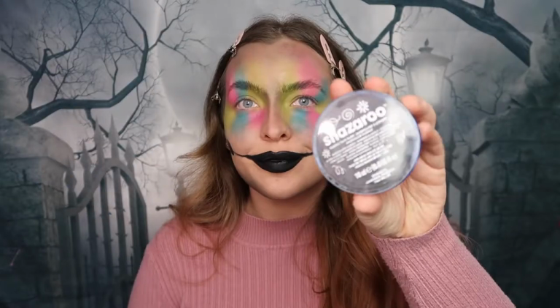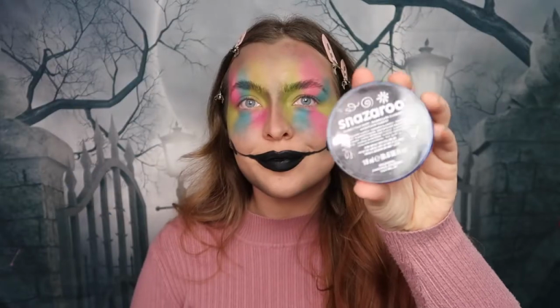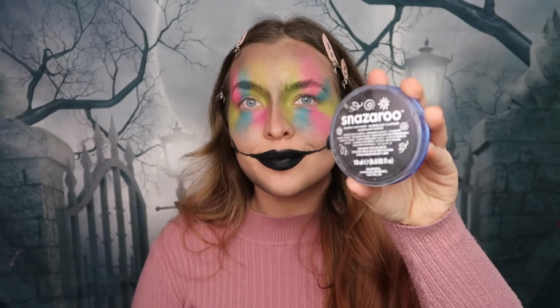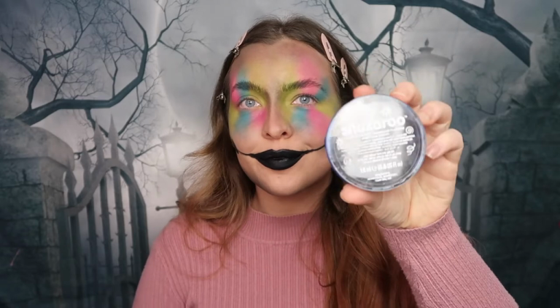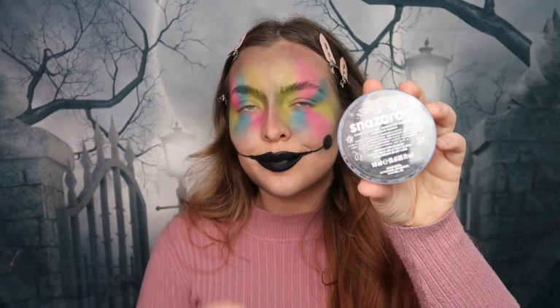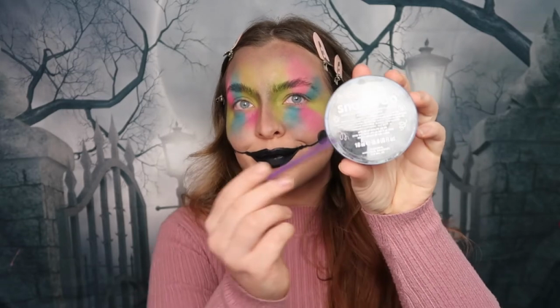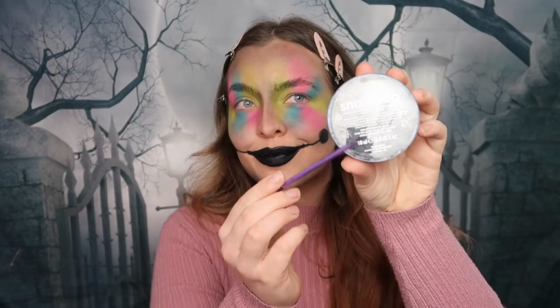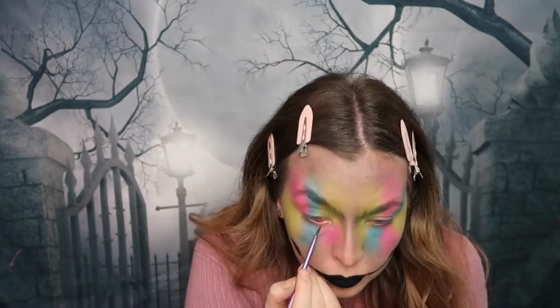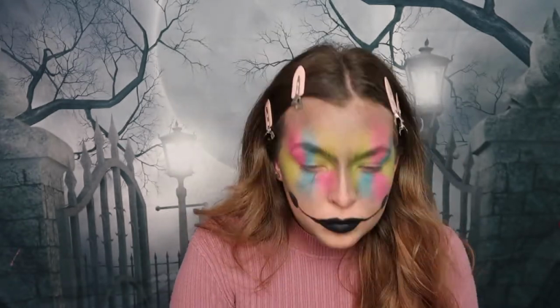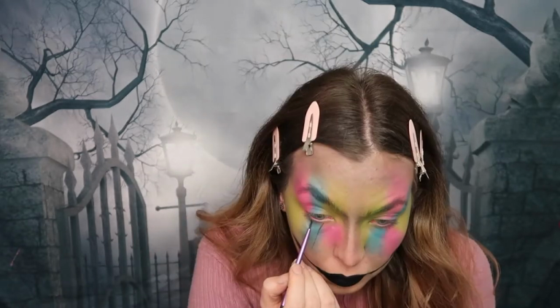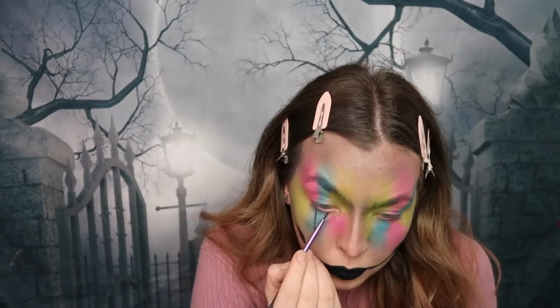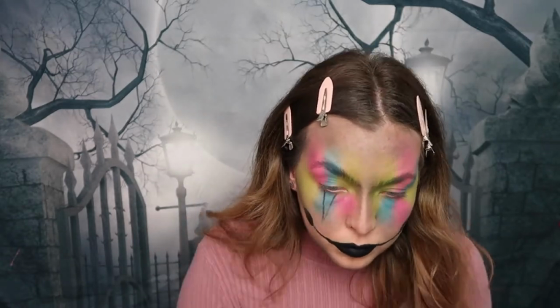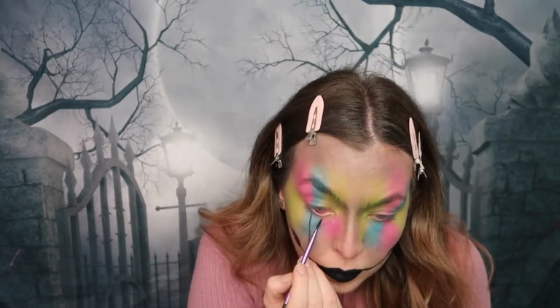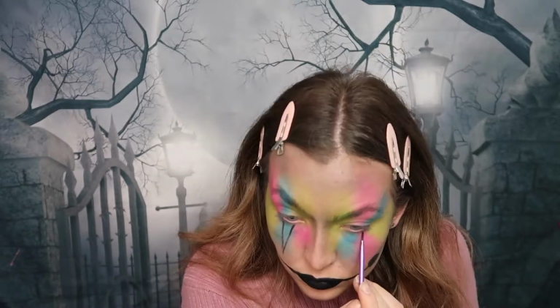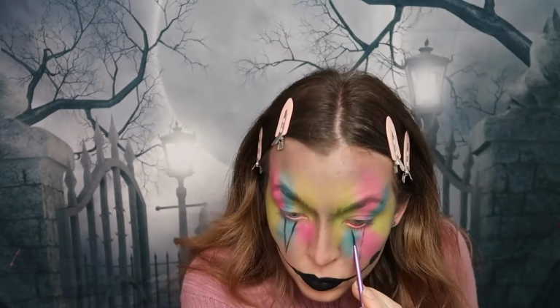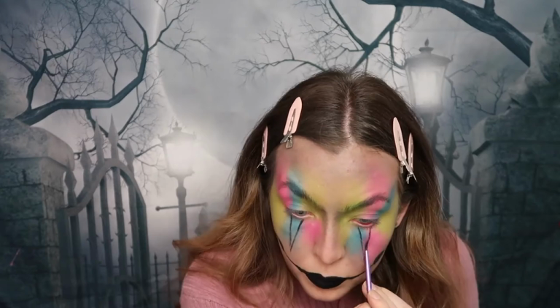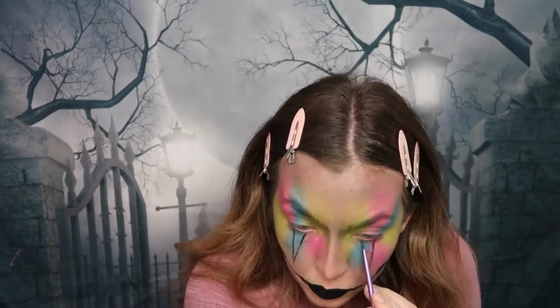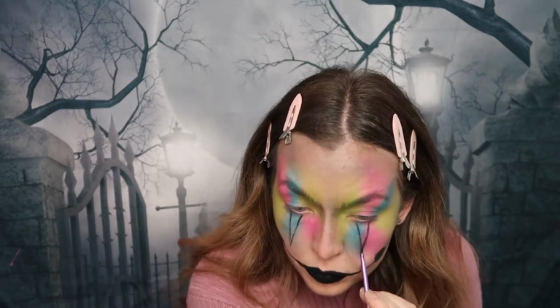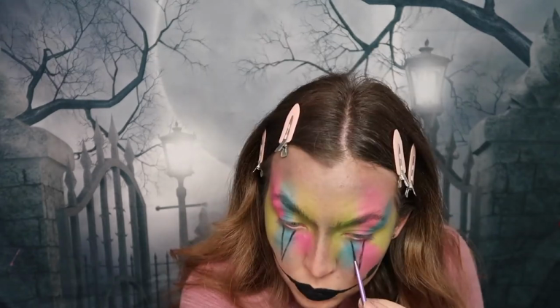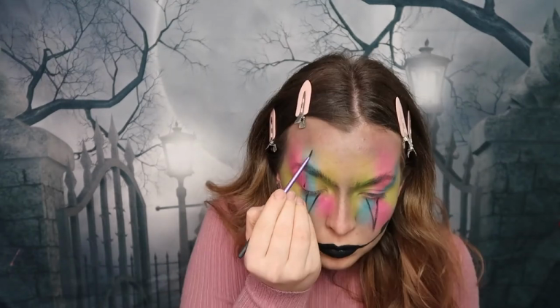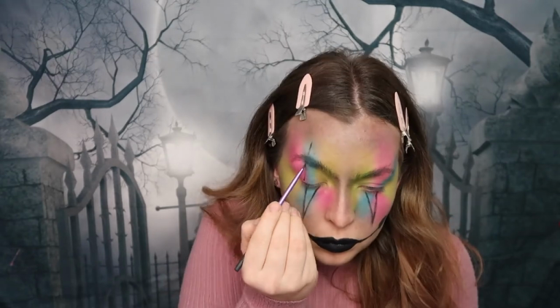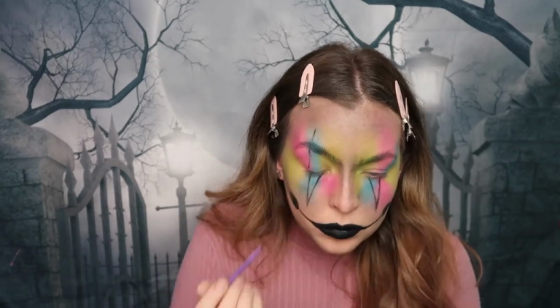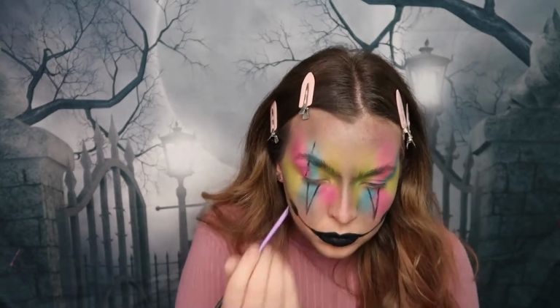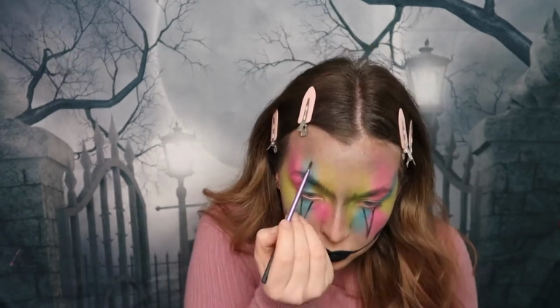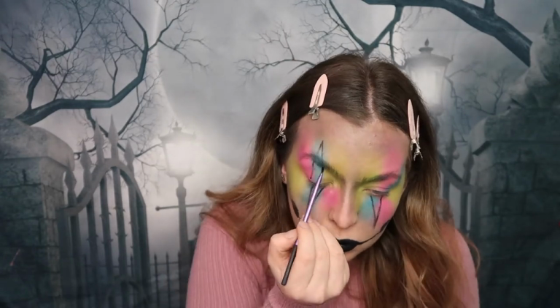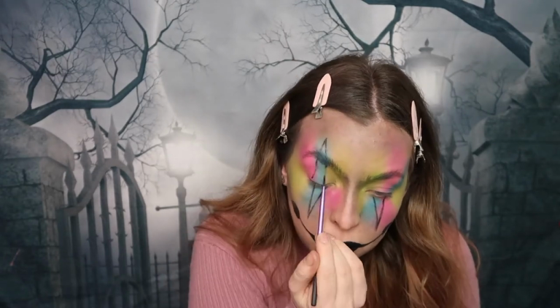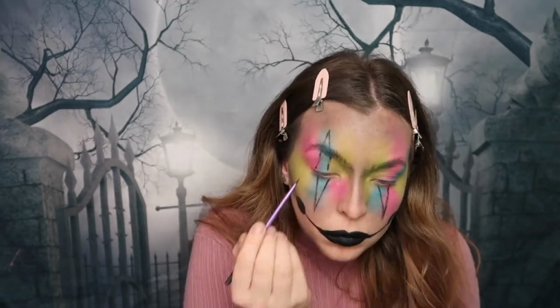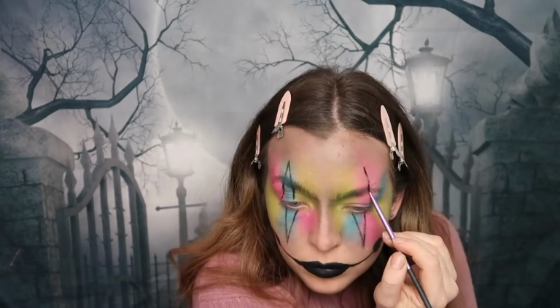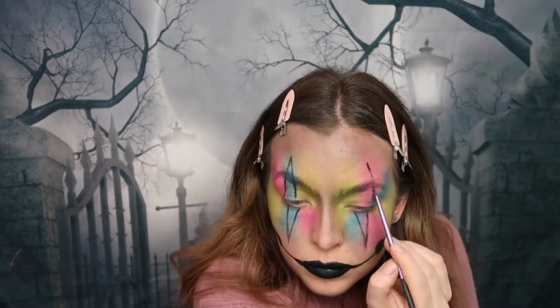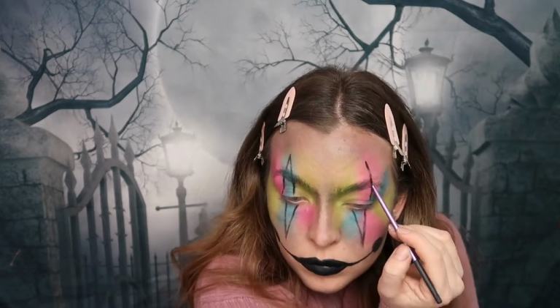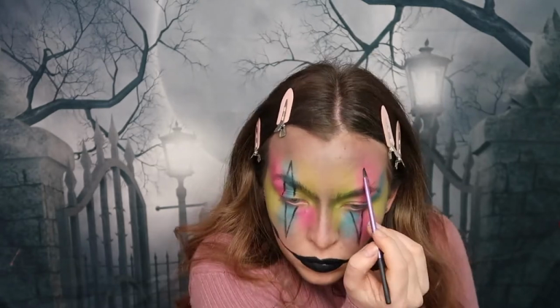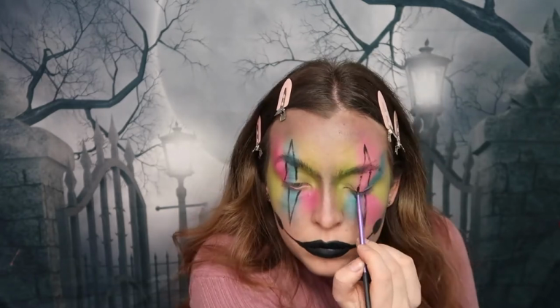We're now going to take some face paint. I'm using face paint because it's very easy to remove, so if you make any mistakes it's a lot easier to take off in comparison to eyeliner. I'm just drawing on two triangles above and below my eyes.